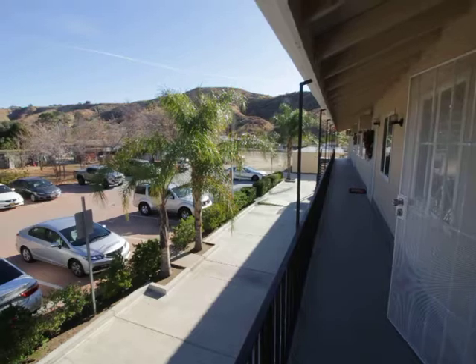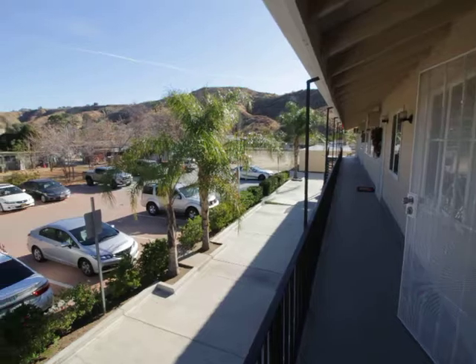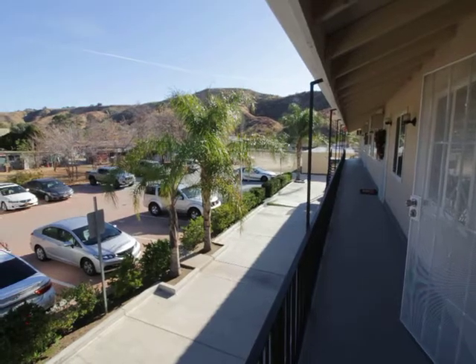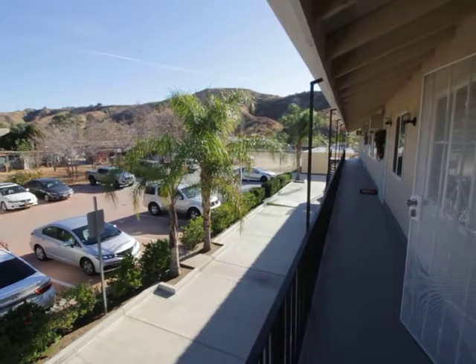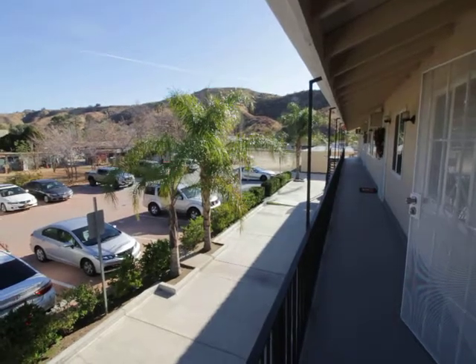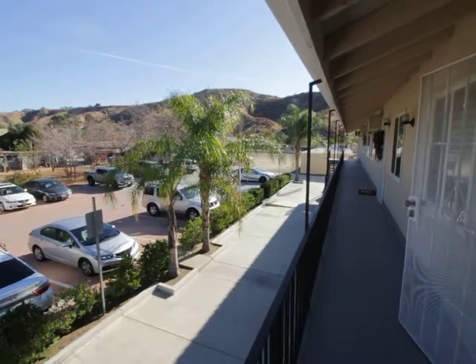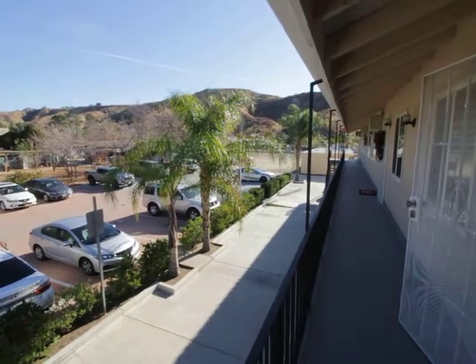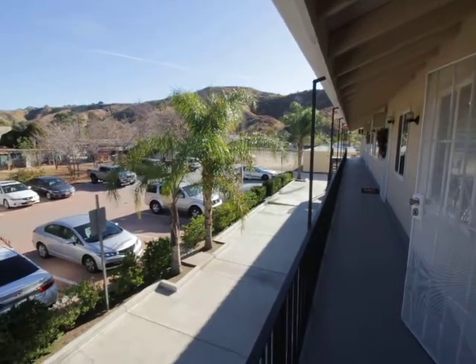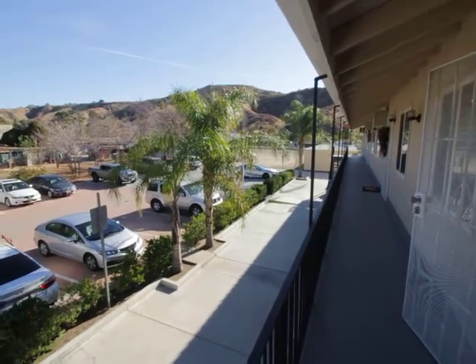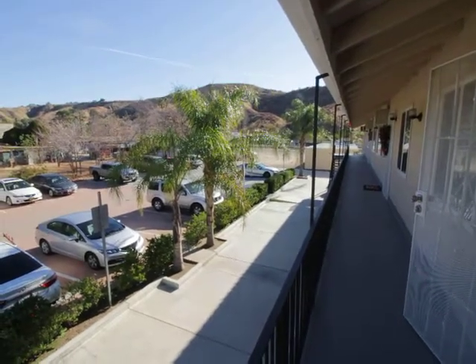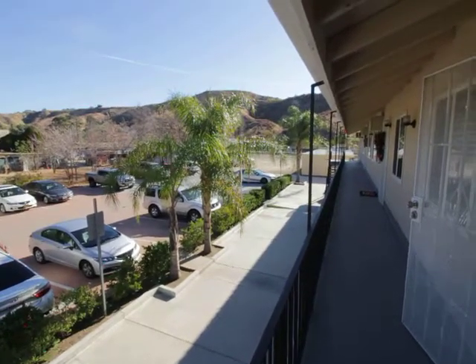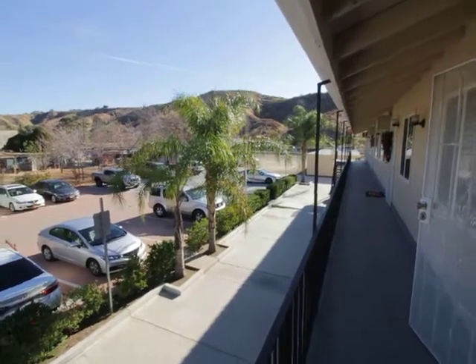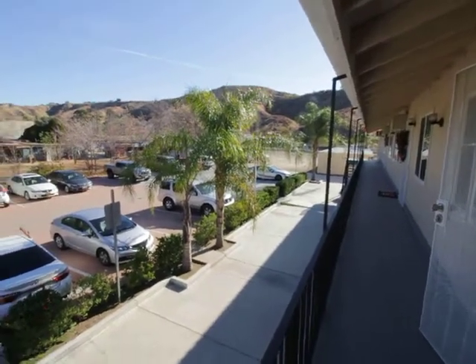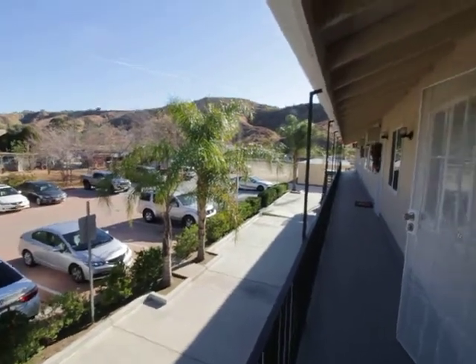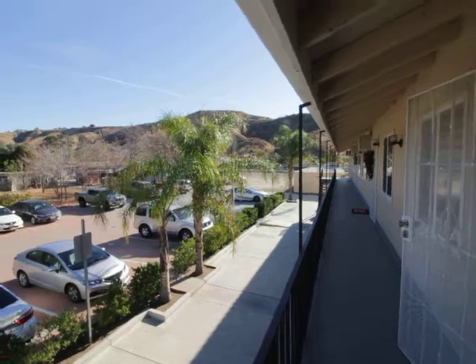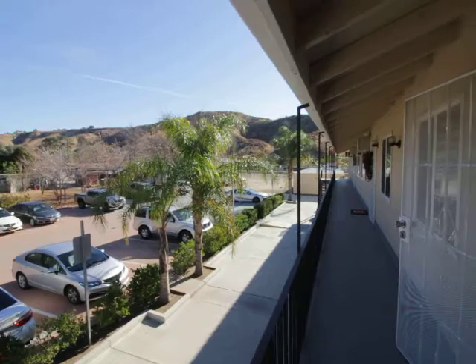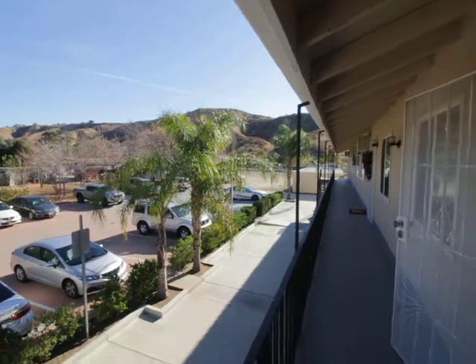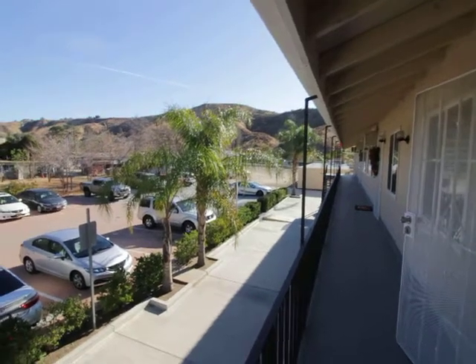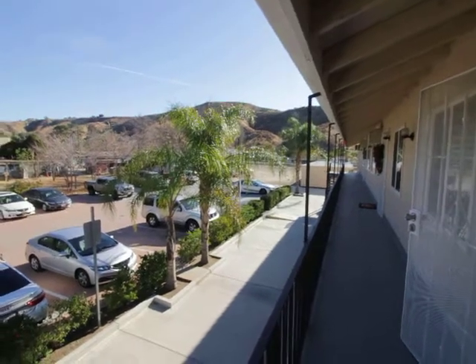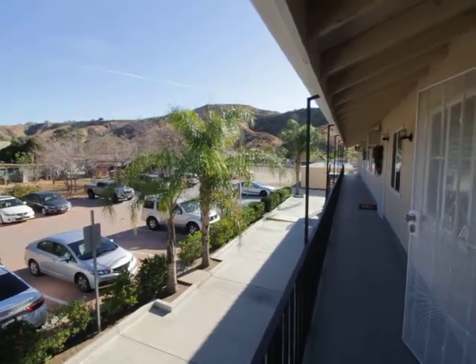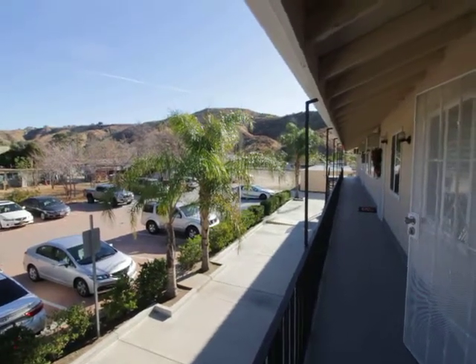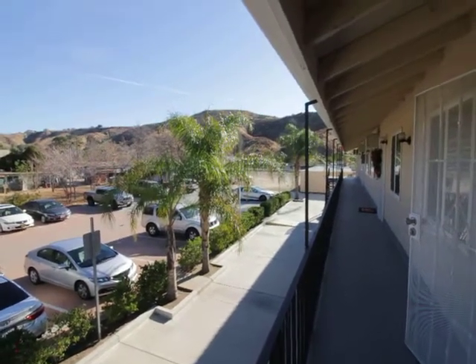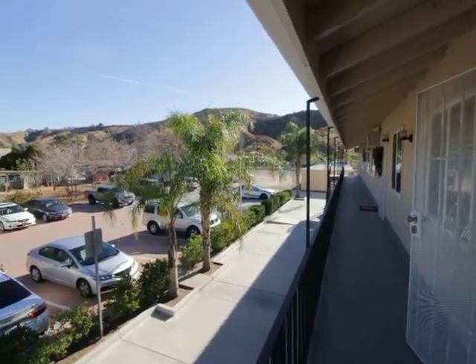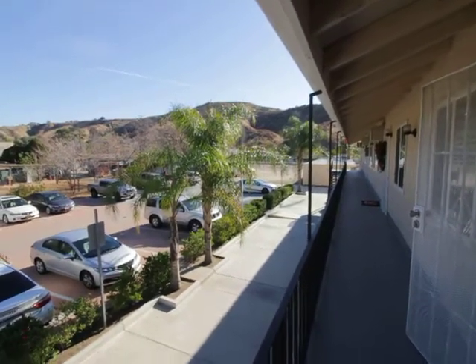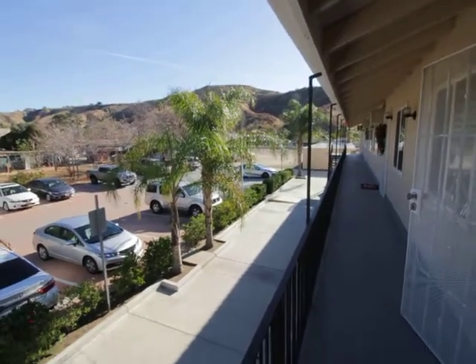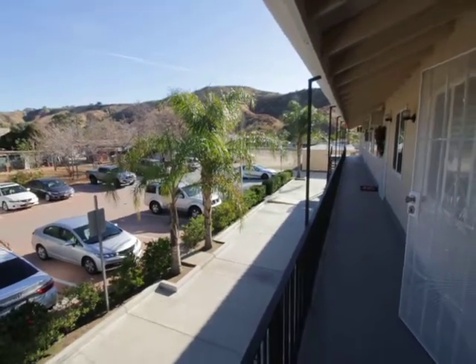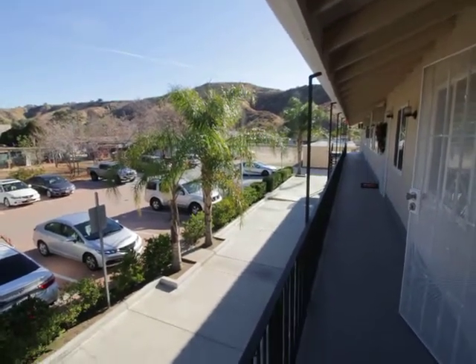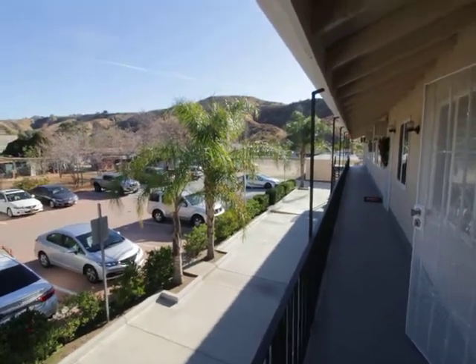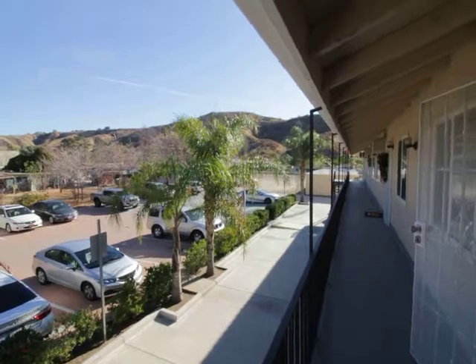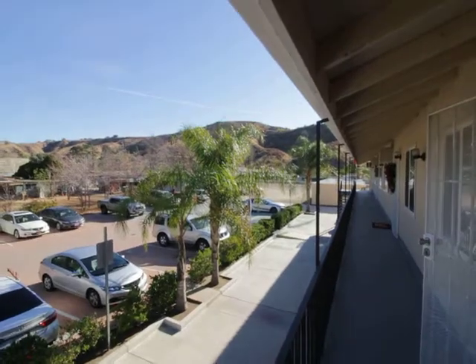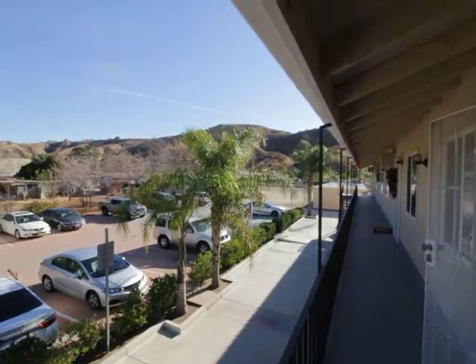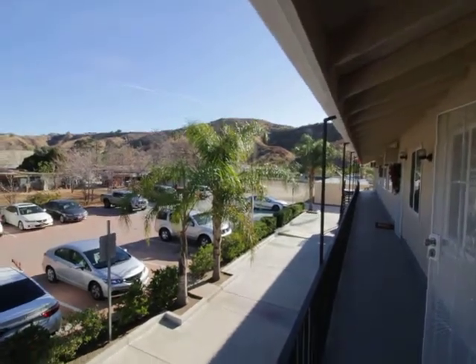Hello, you're watching a video tour of a two-bedroom, one-bathroom apartment located in Santa Clarita, California, right off the Sierra Highway.